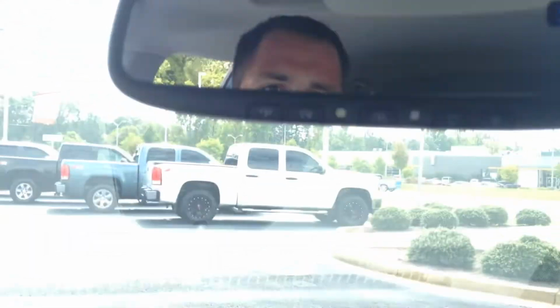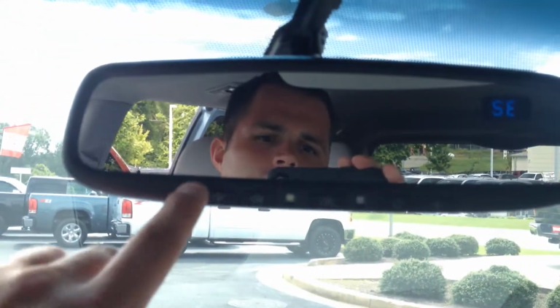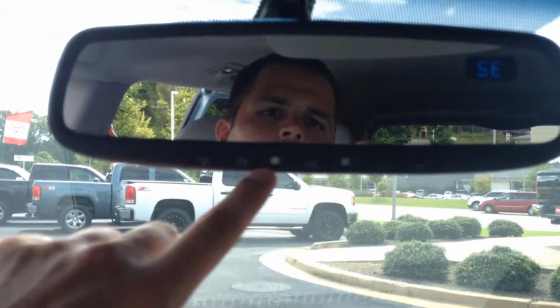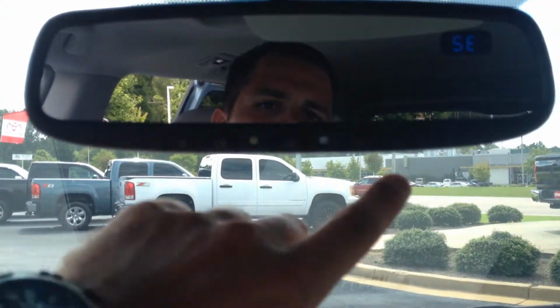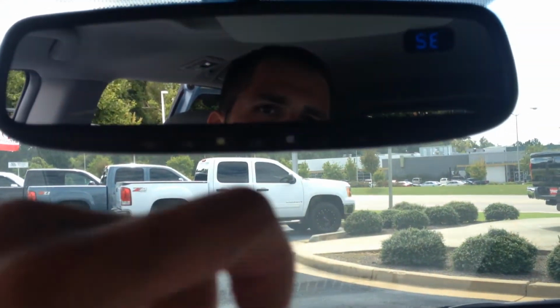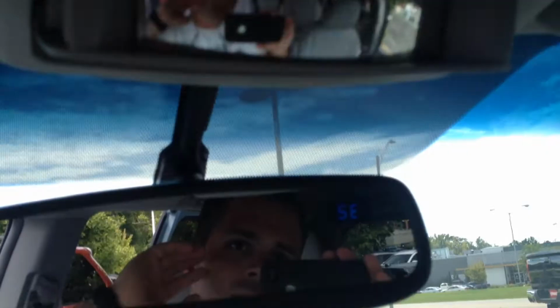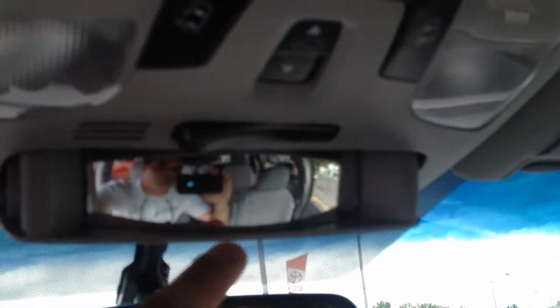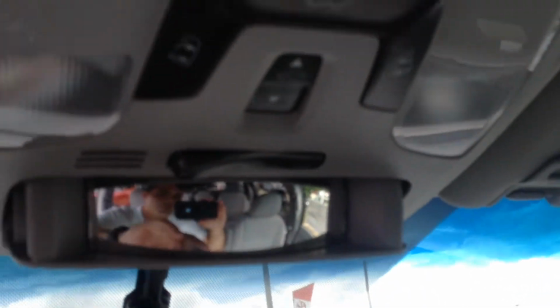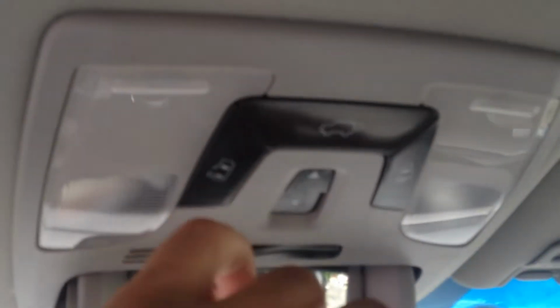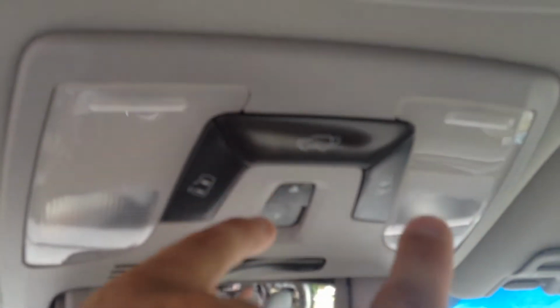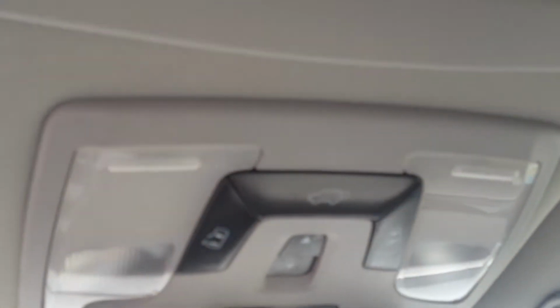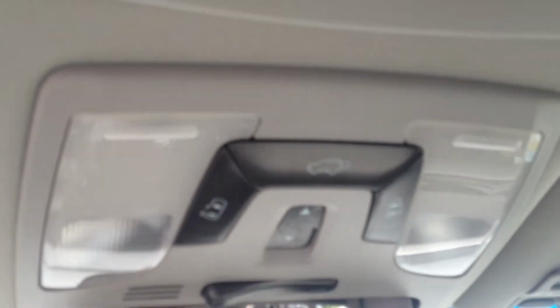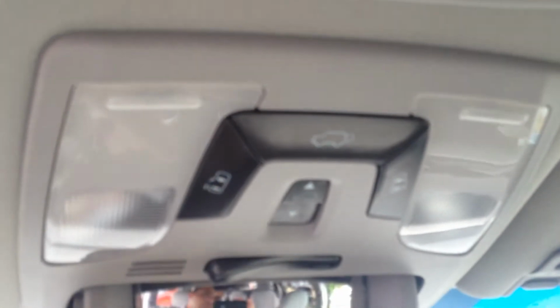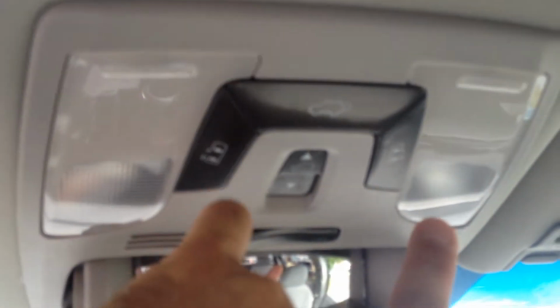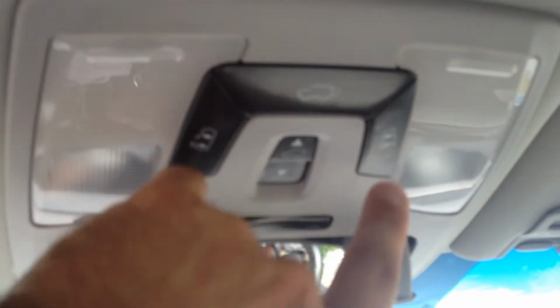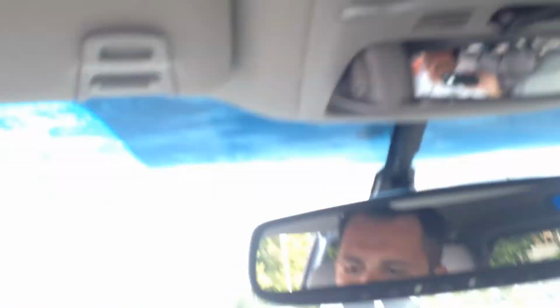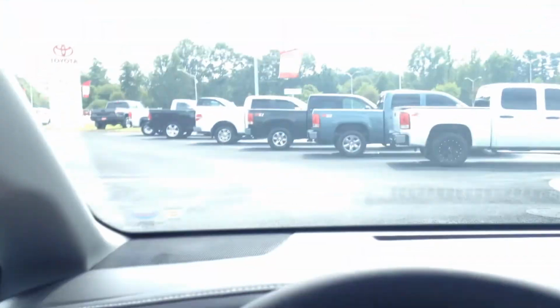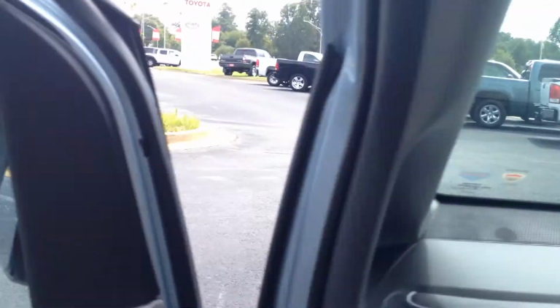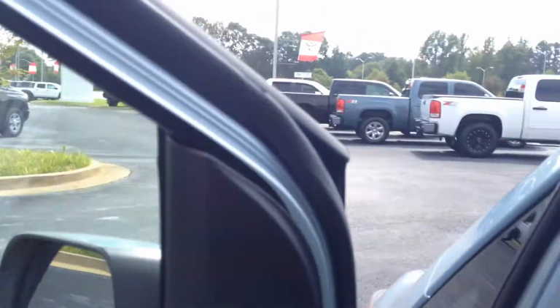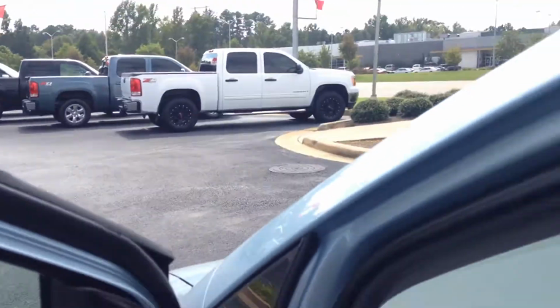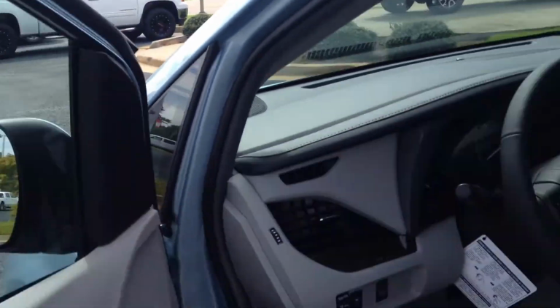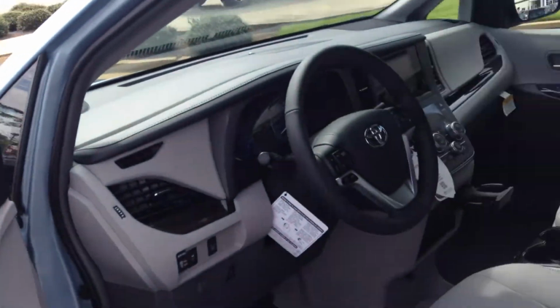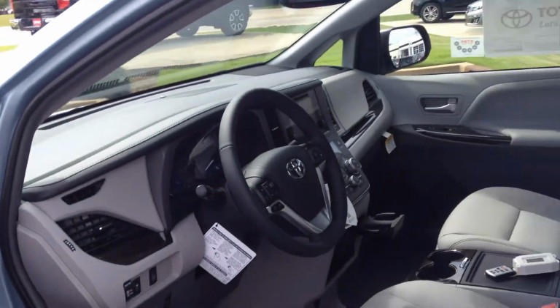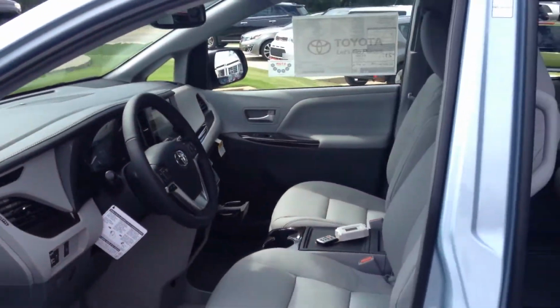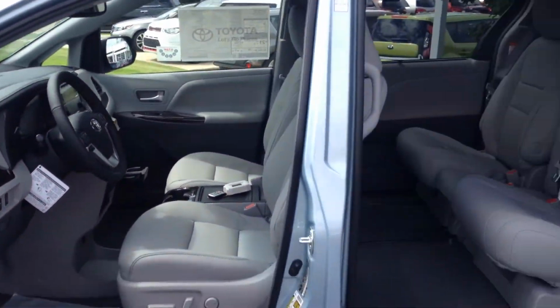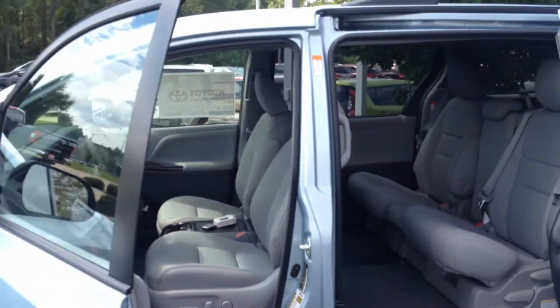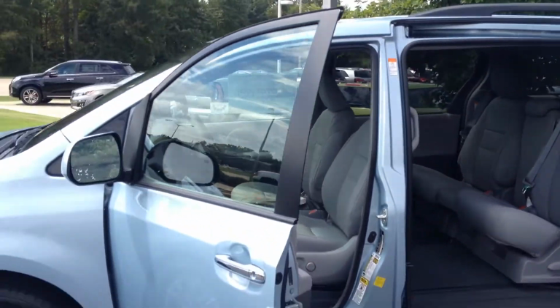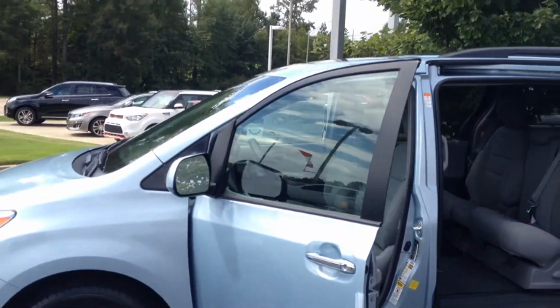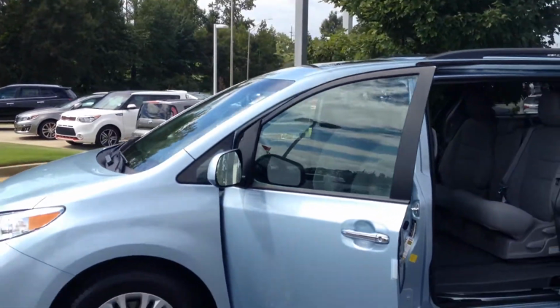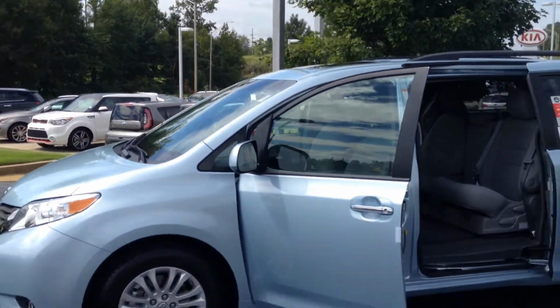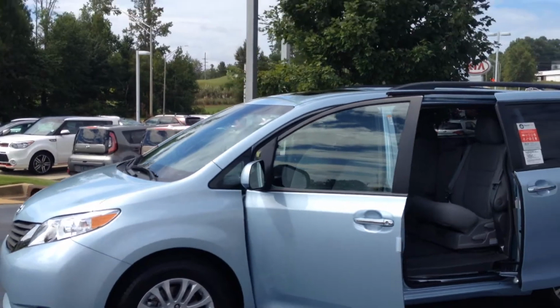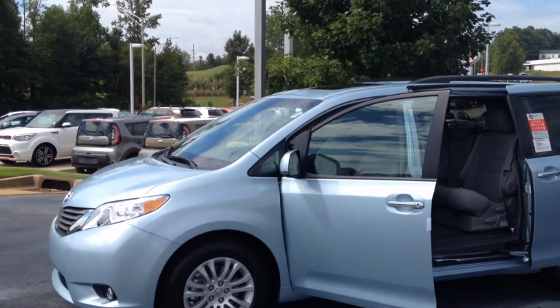And you still have the three-button HomeLink with auto-dim, the secondary mirror, full tilt-and-slide sunroof with the power side doors, and all the other features that come with the Sienna. I really hope you like the color — you won't see too many of these around, and it is a 2015 model.